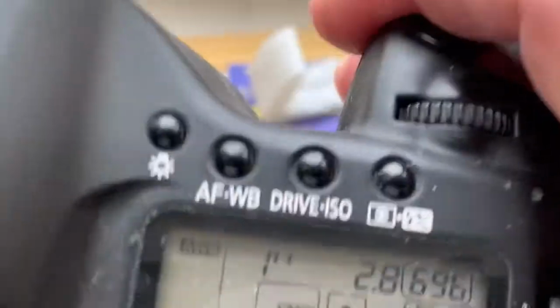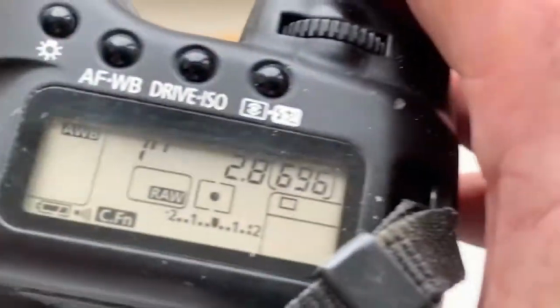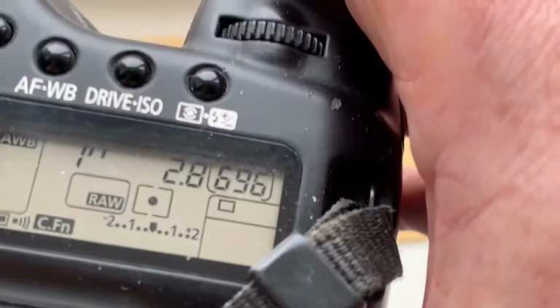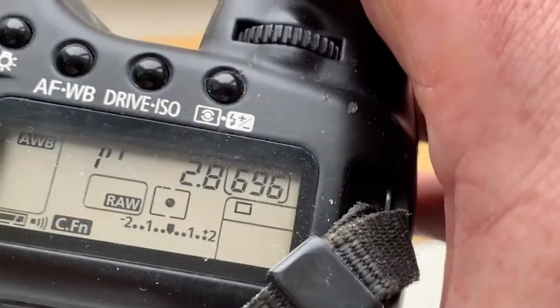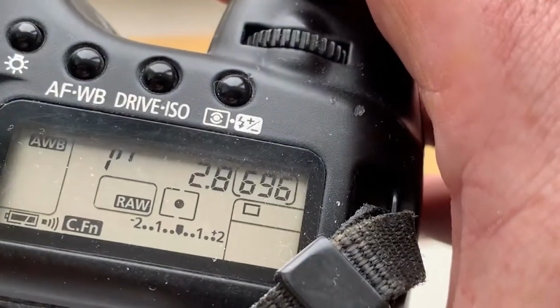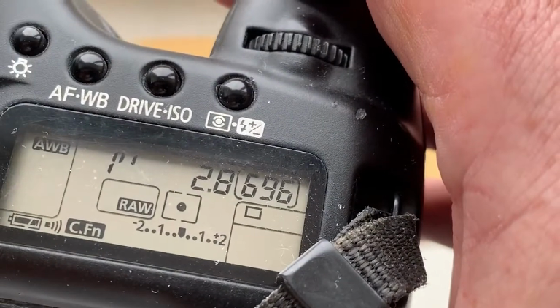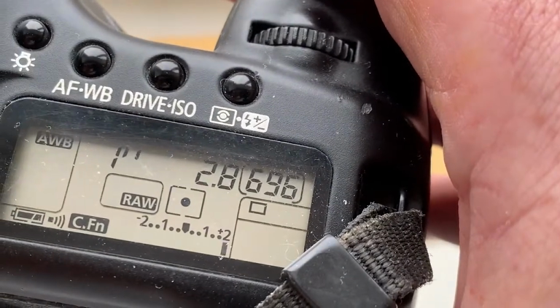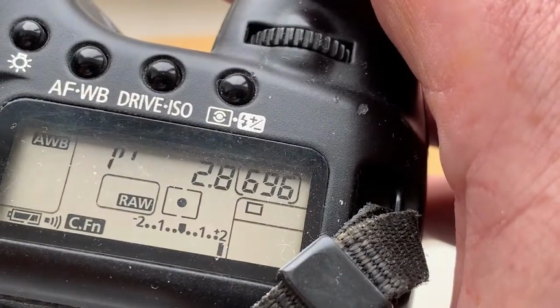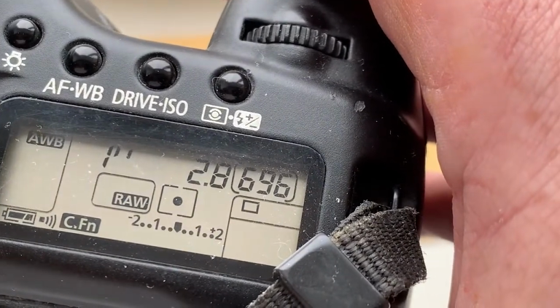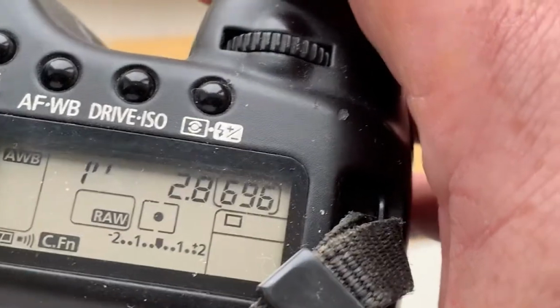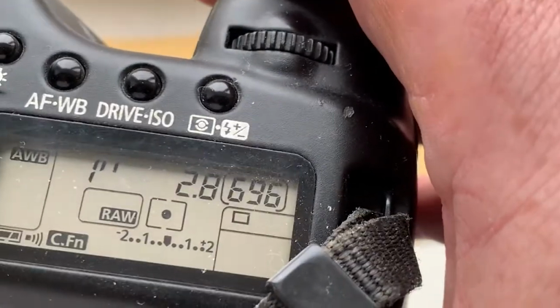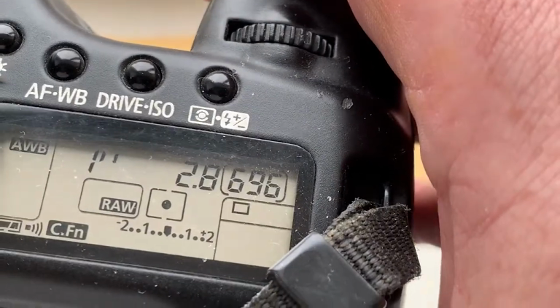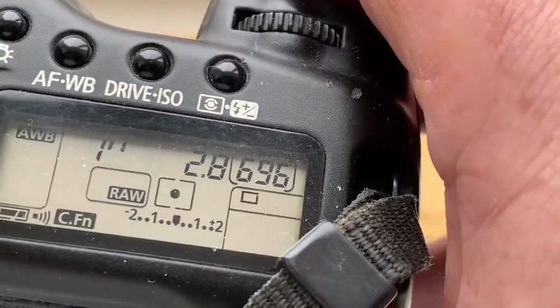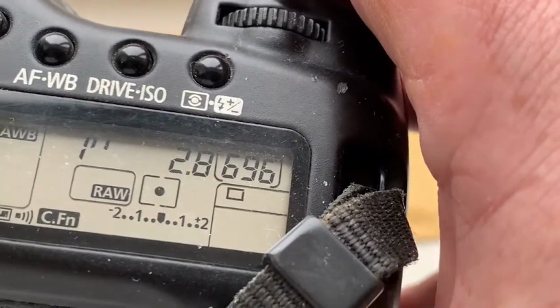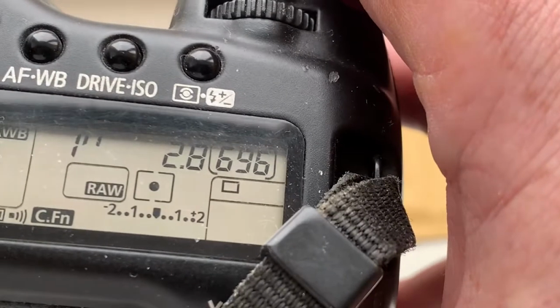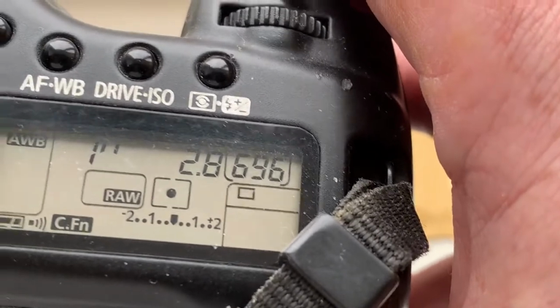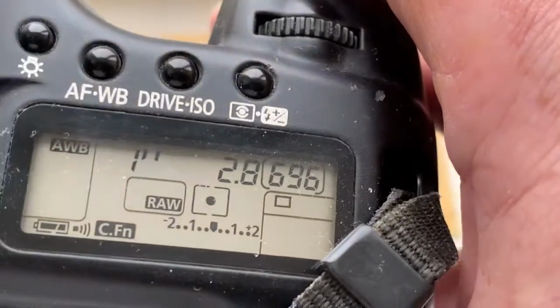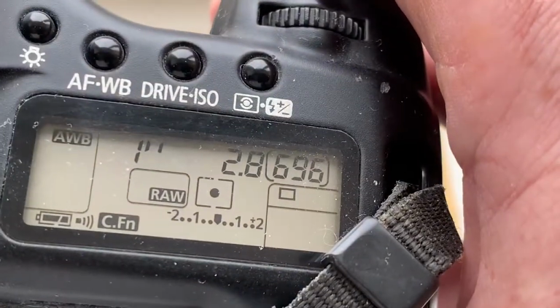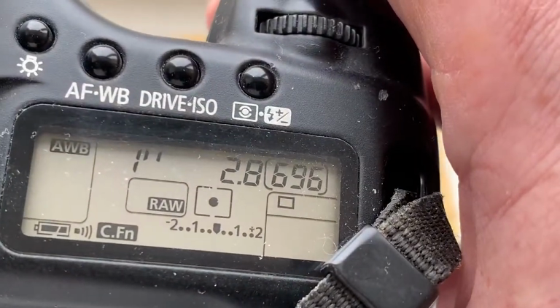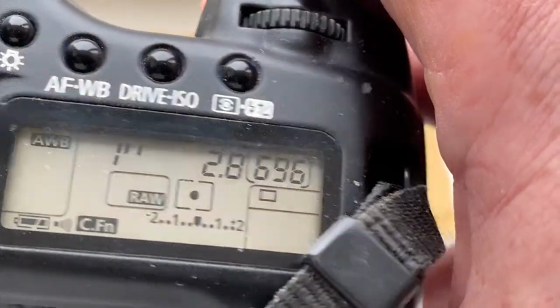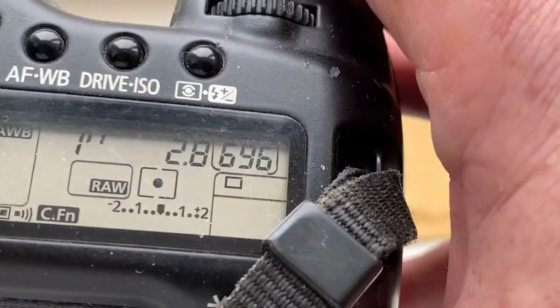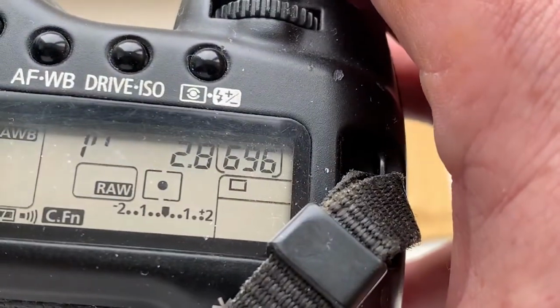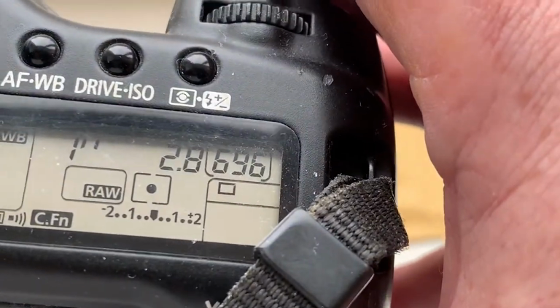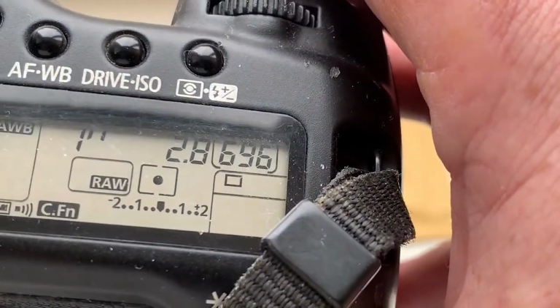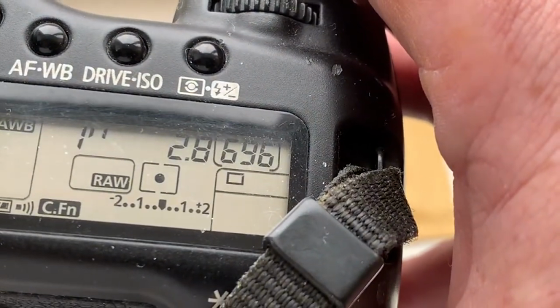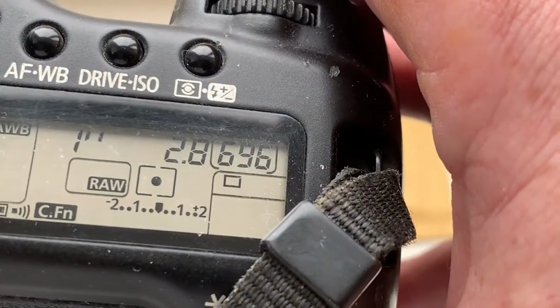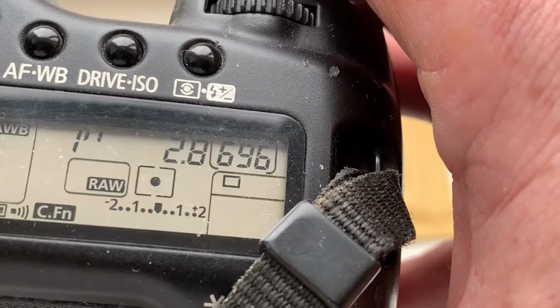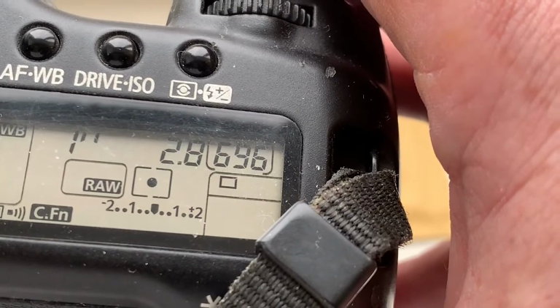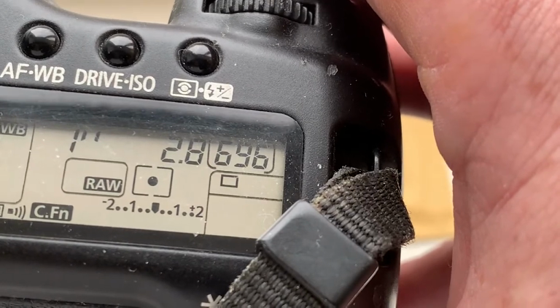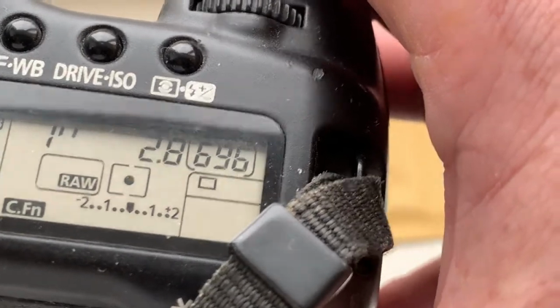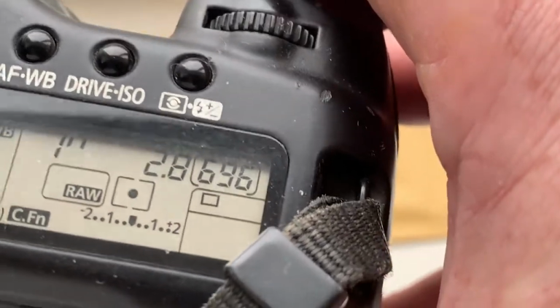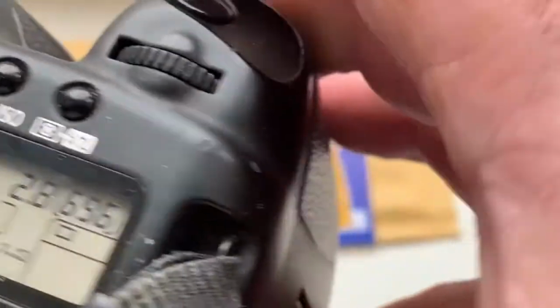I preprogrammed 12mm focal length and aperture 2.8. Delay time to enter in program mode is one second. Focus stripe mode is off. This is better for EOS R camera.